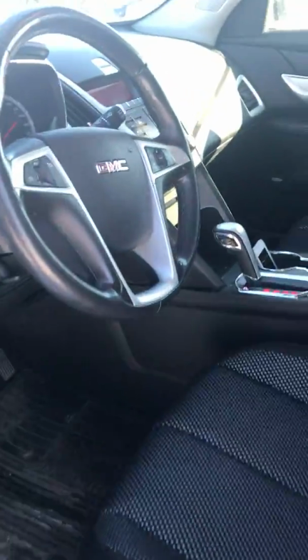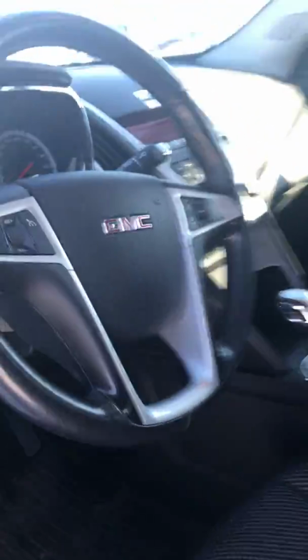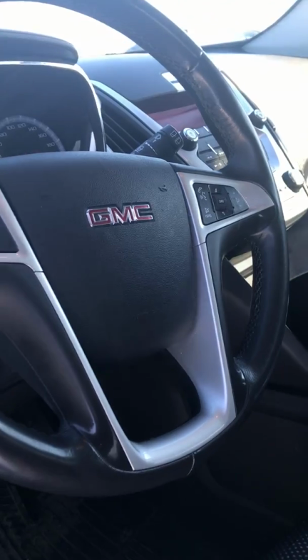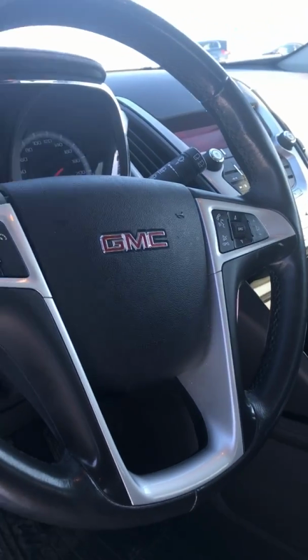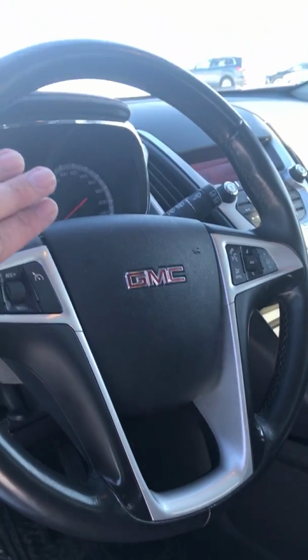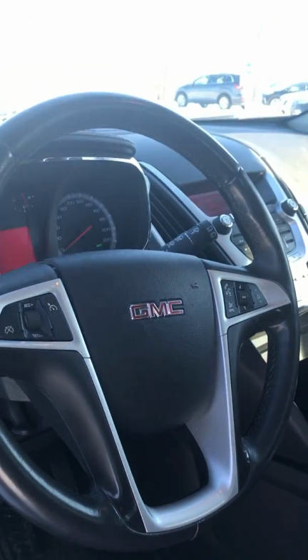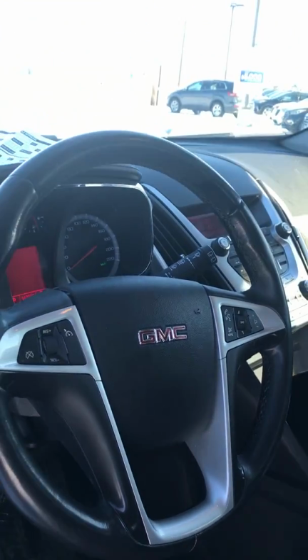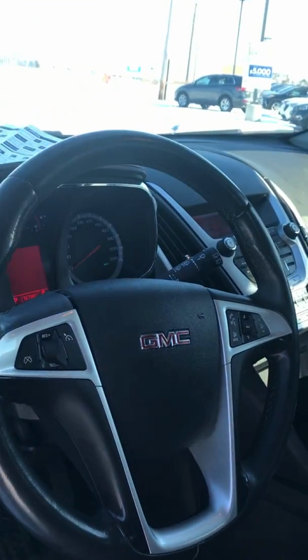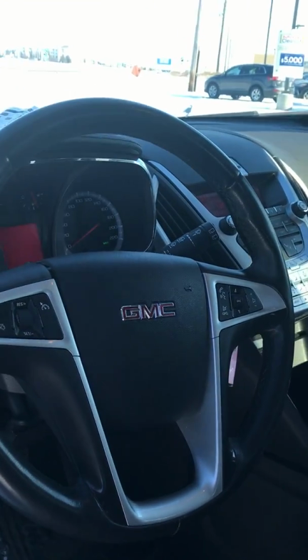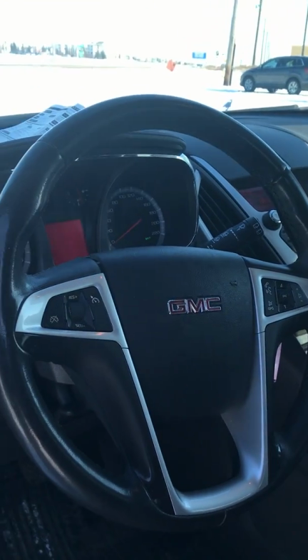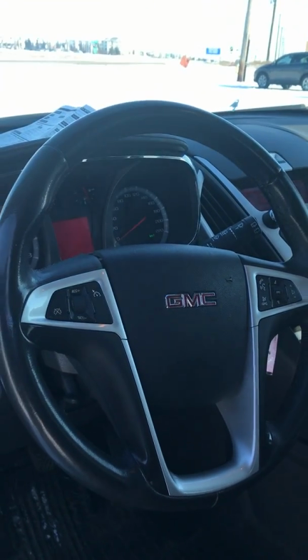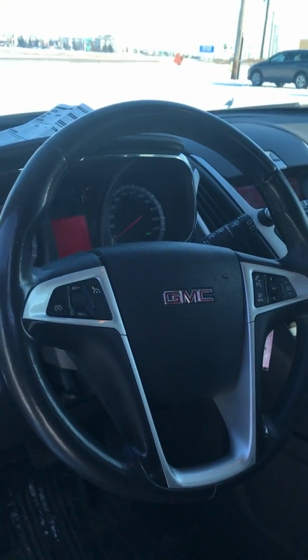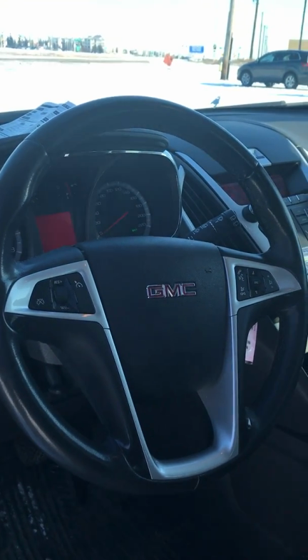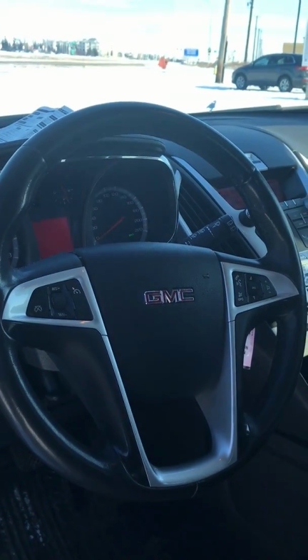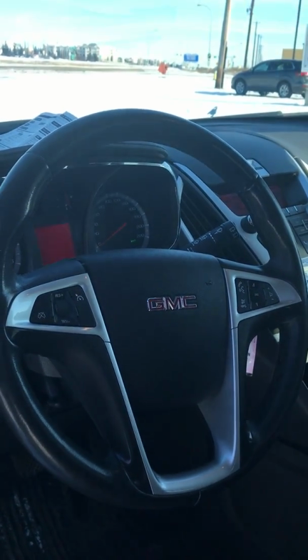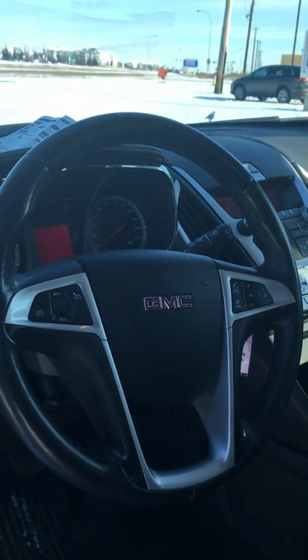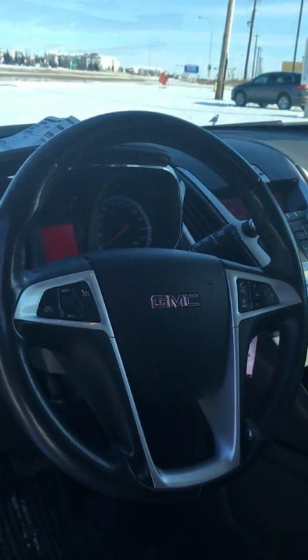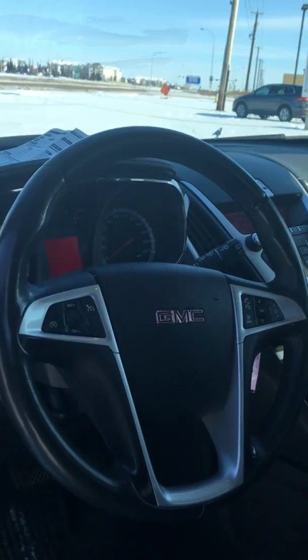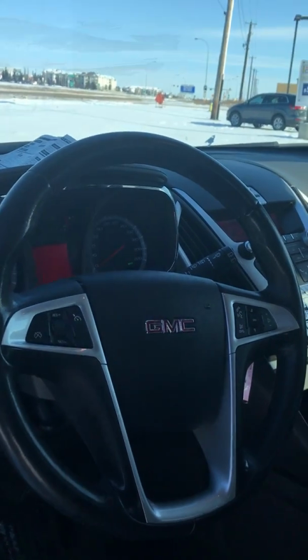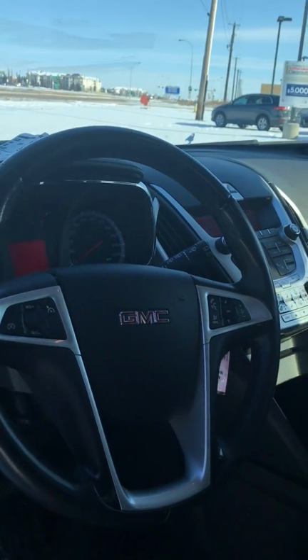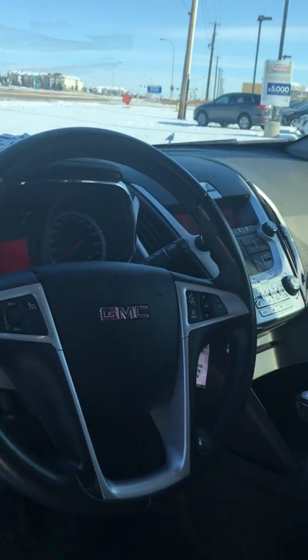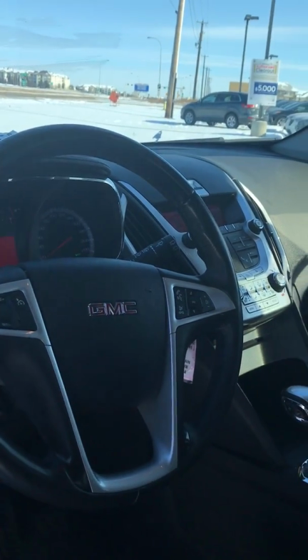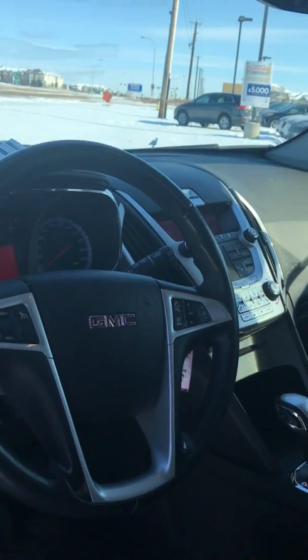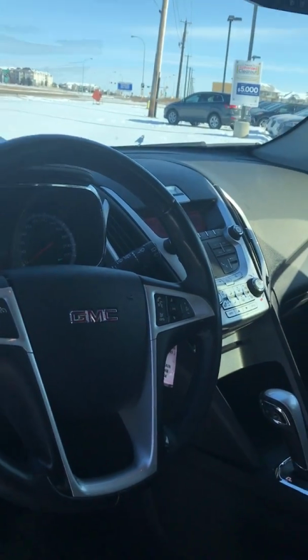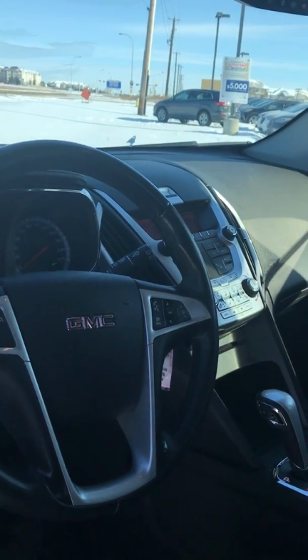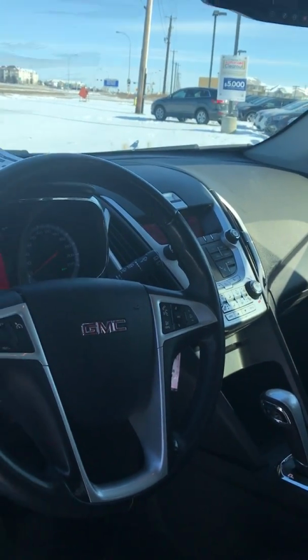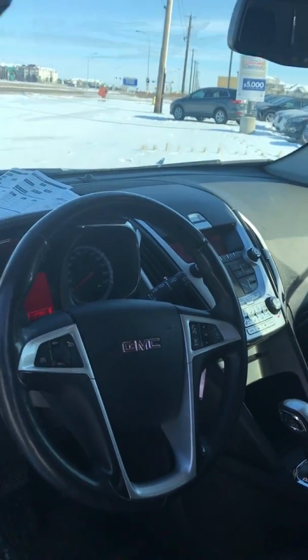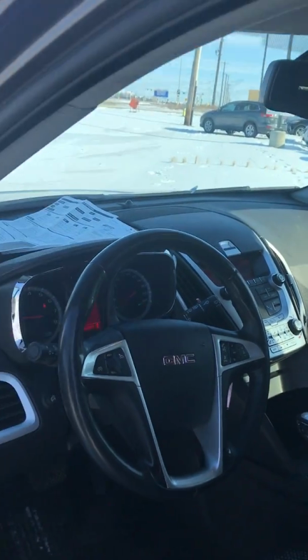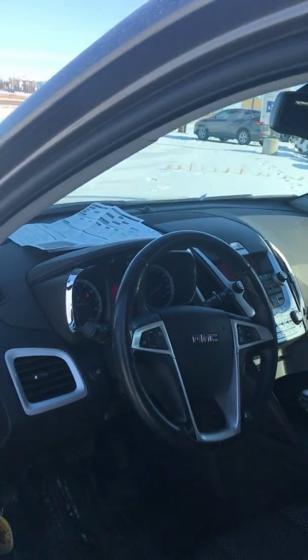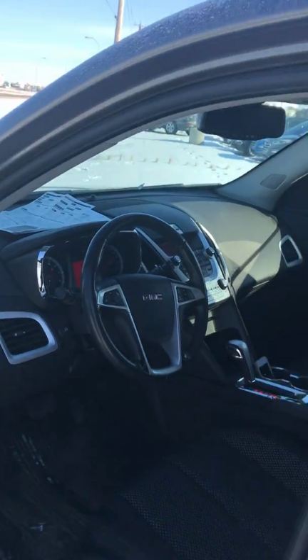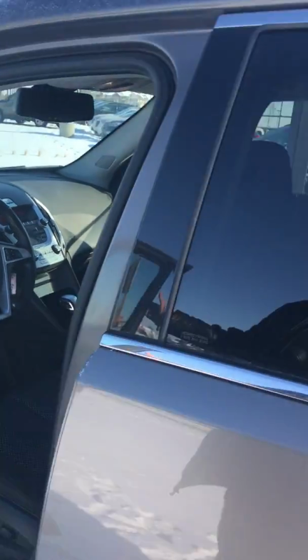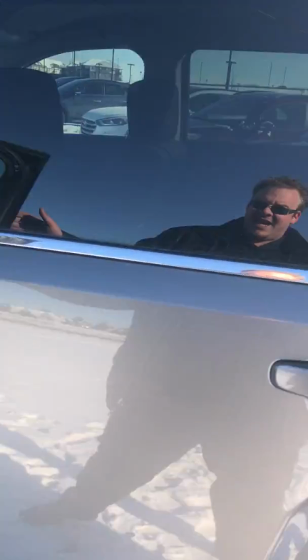On the steering wheel you got all your controls — you got your audio, your cruise control and everything, so you barely have to take your hands off the wheel when you're driving, which is really nice. We'll get into that when I go inside.